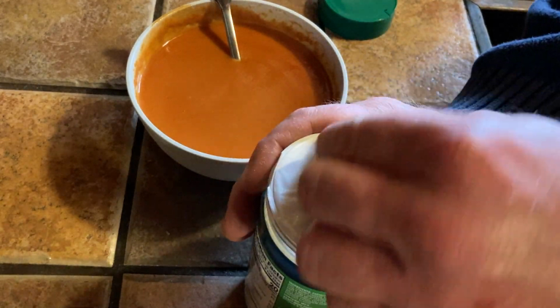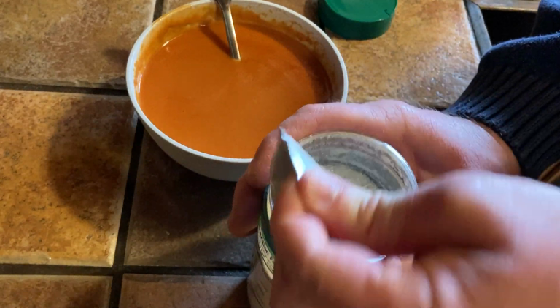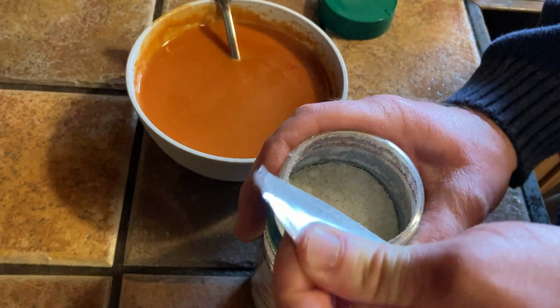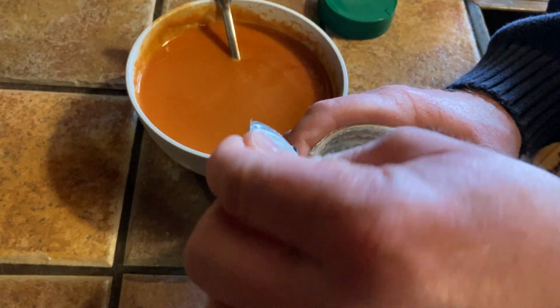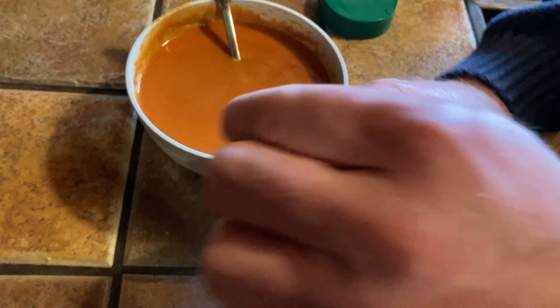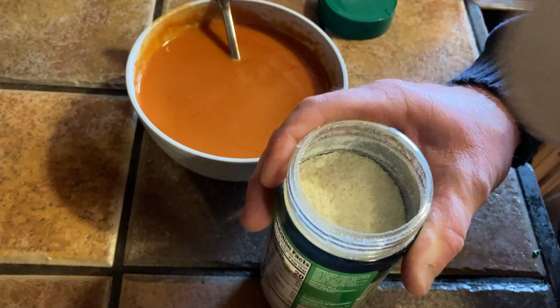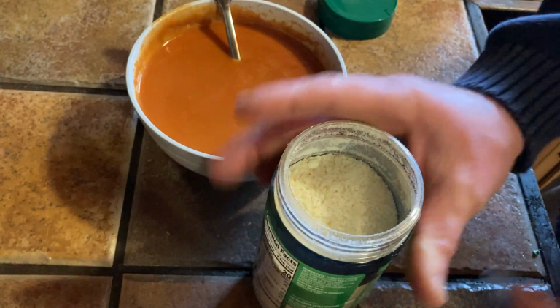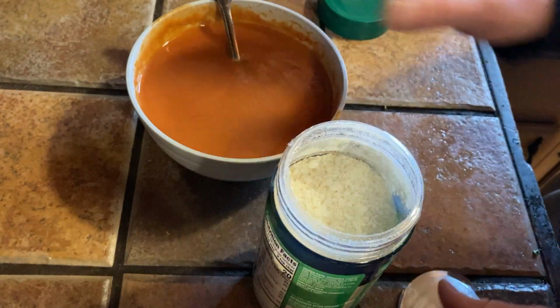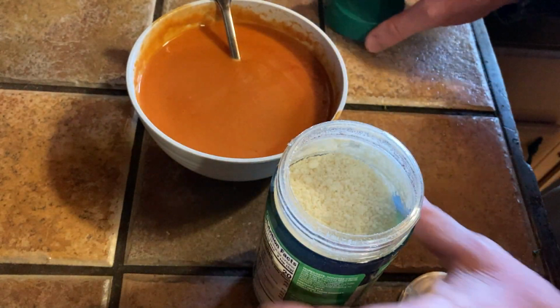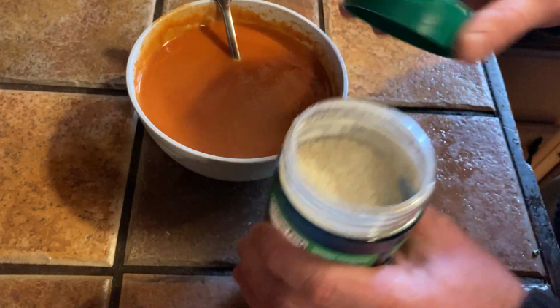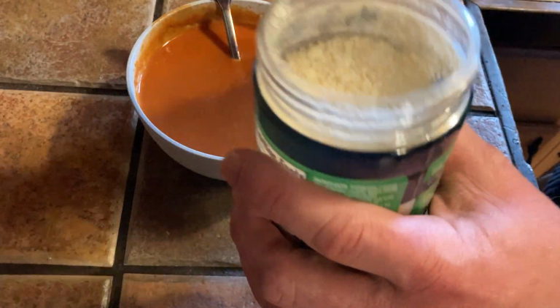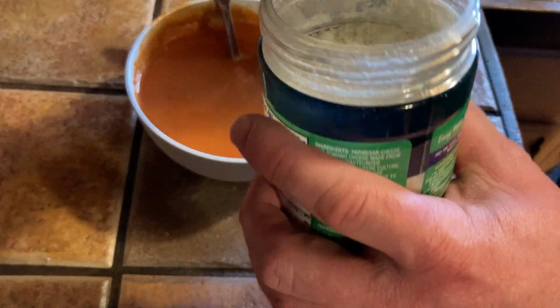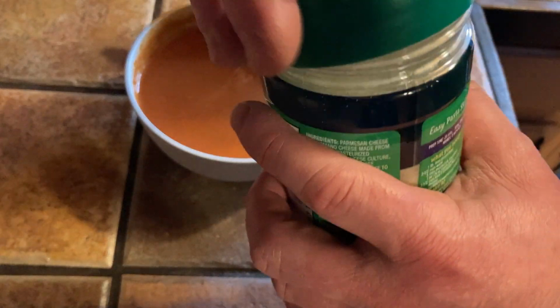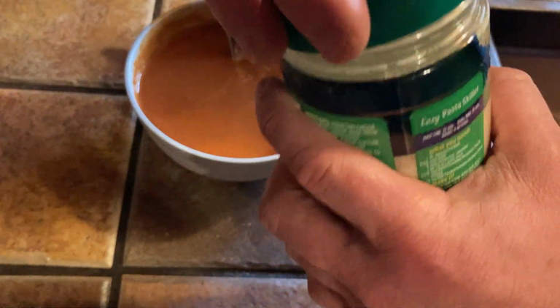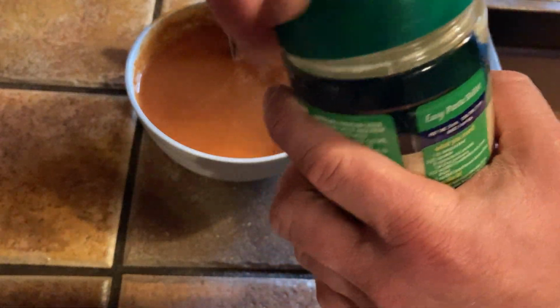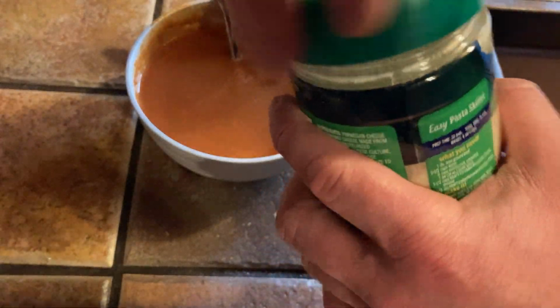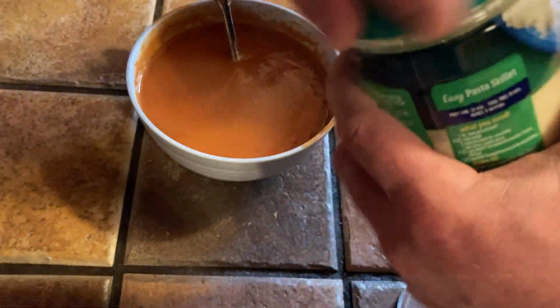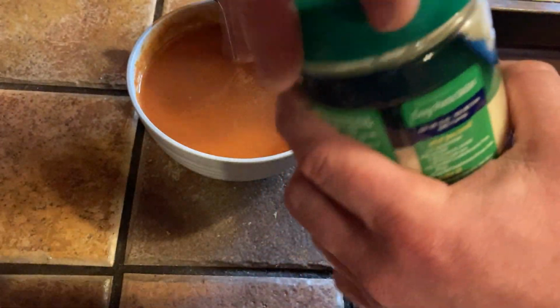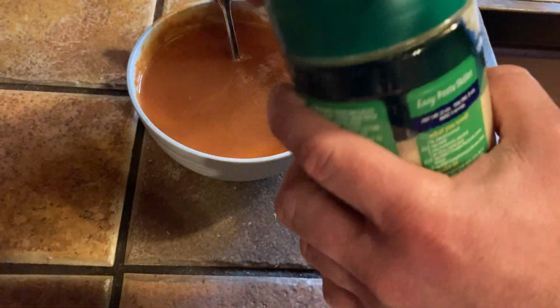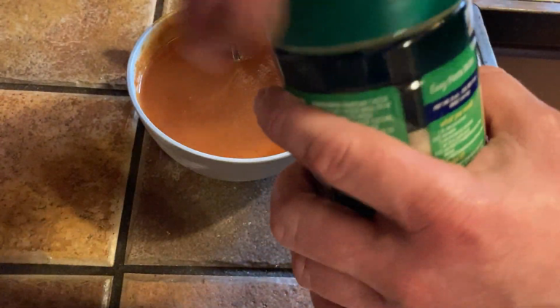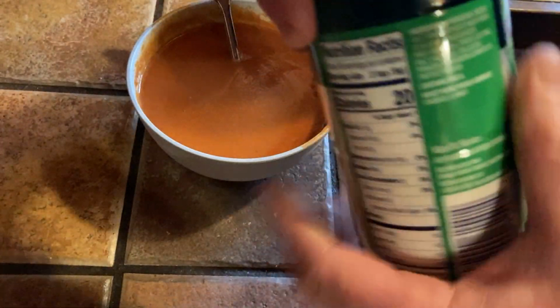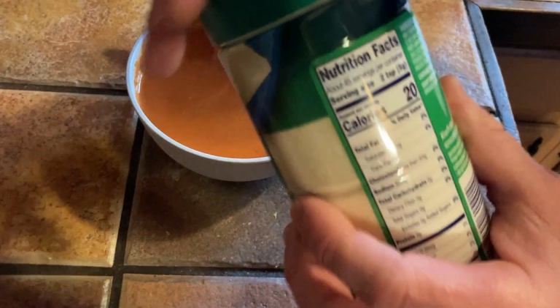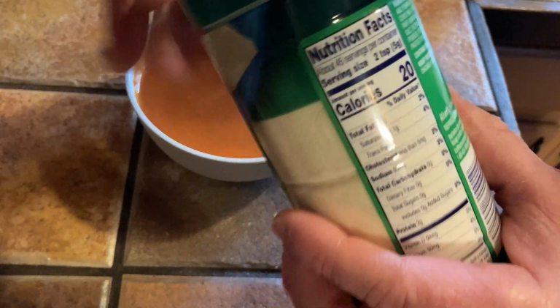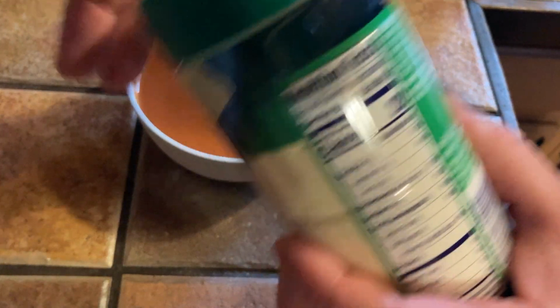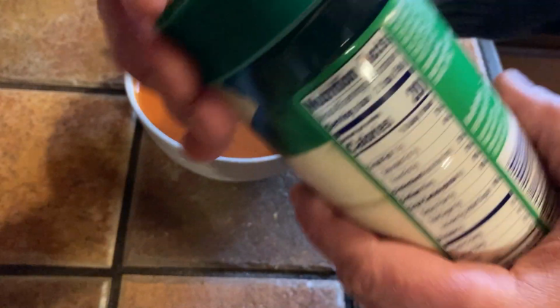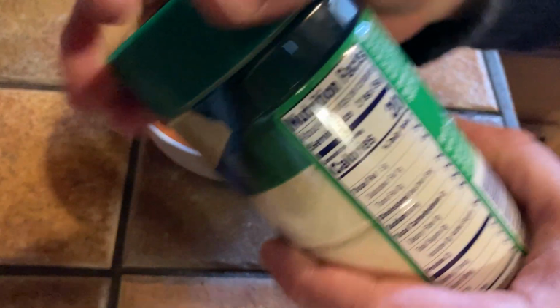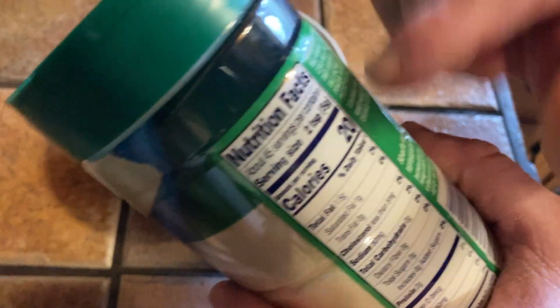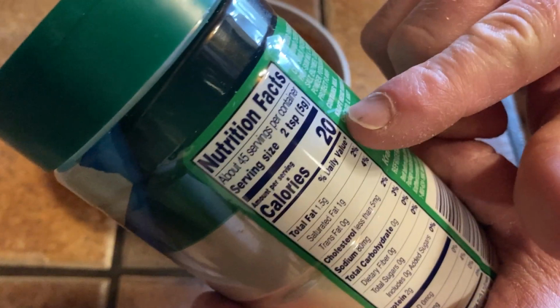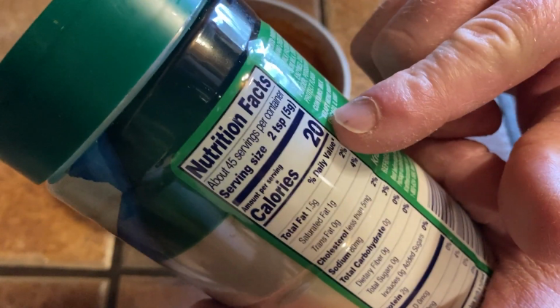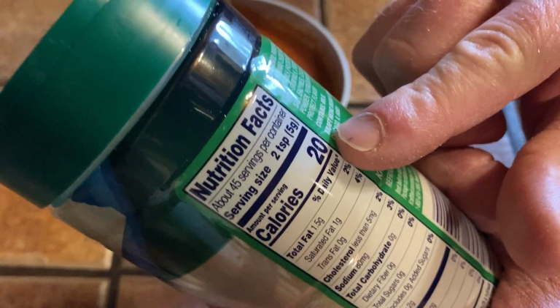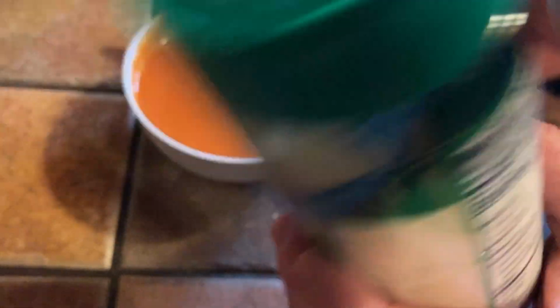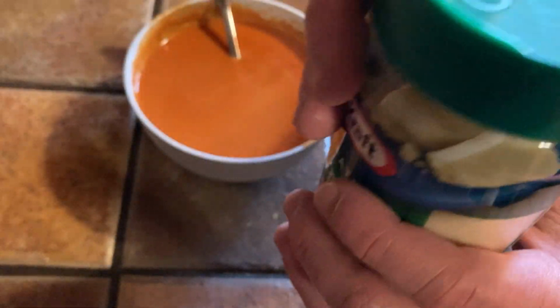You can also sprinkle like grated cheese, but I like Parmesan because it lasts a lot longer and it's really low calorie — two teaspoons is just 20 calories.